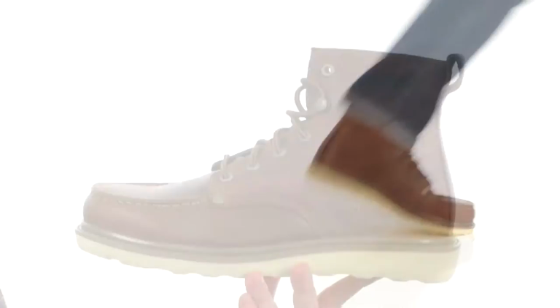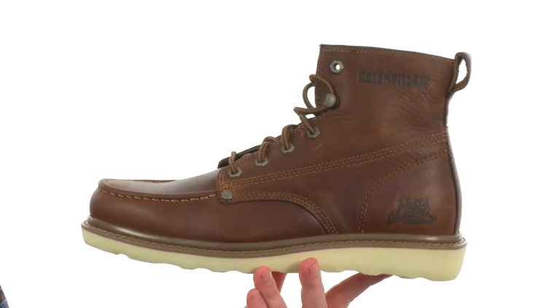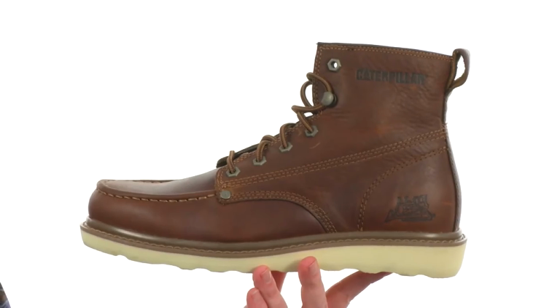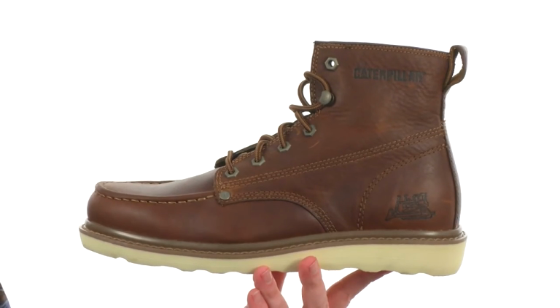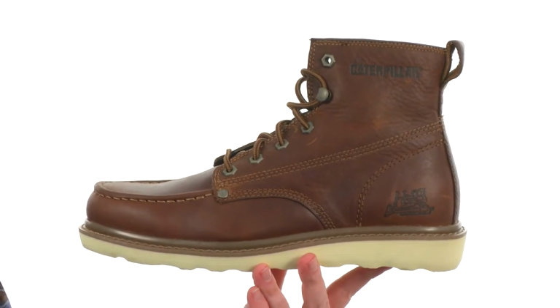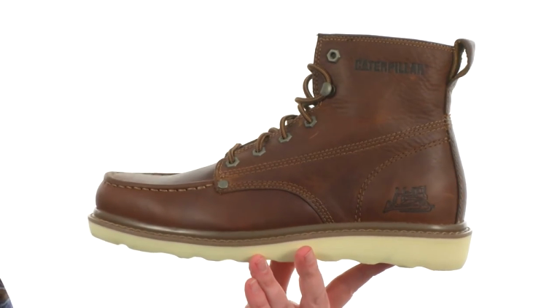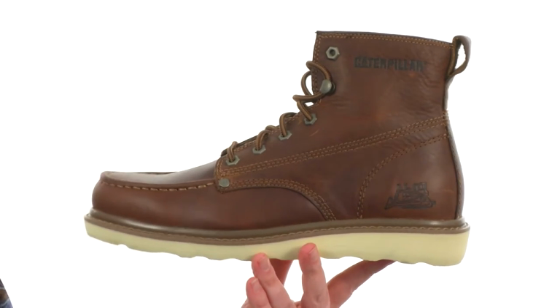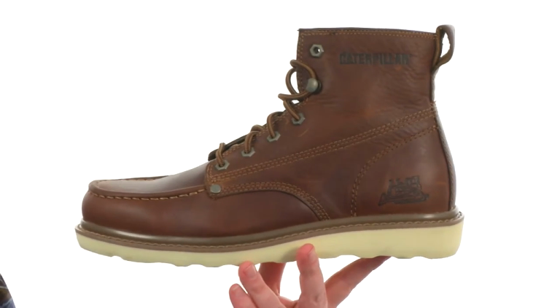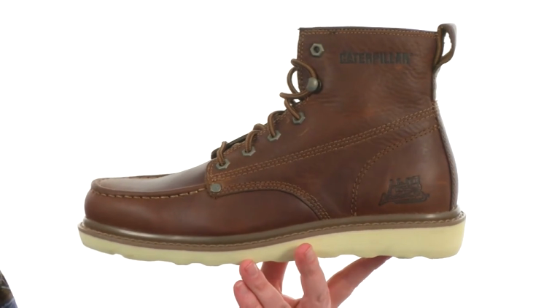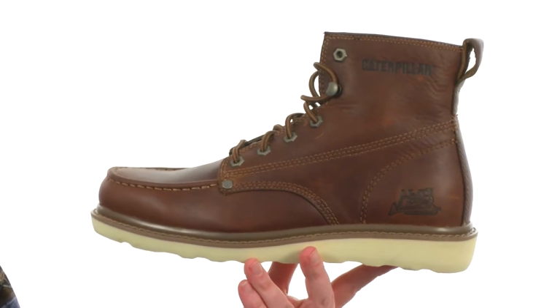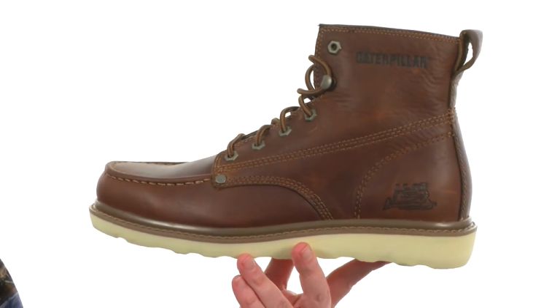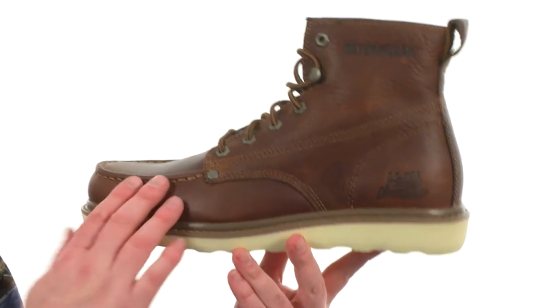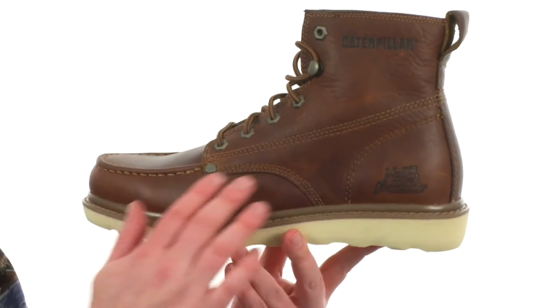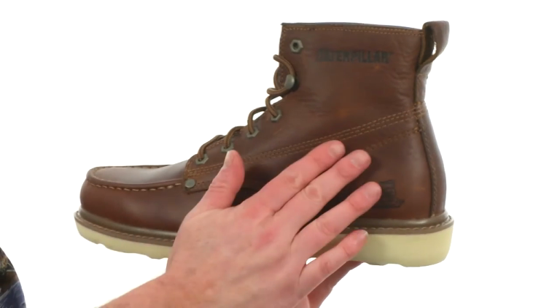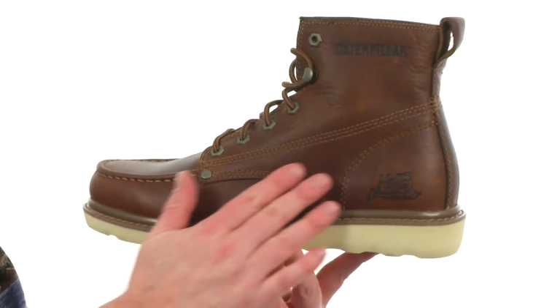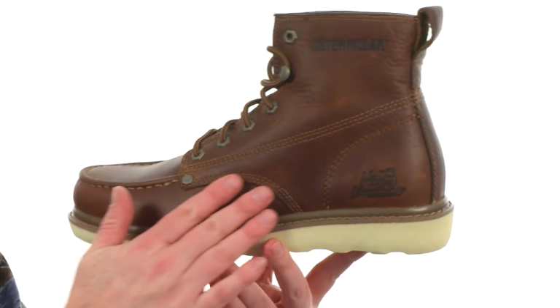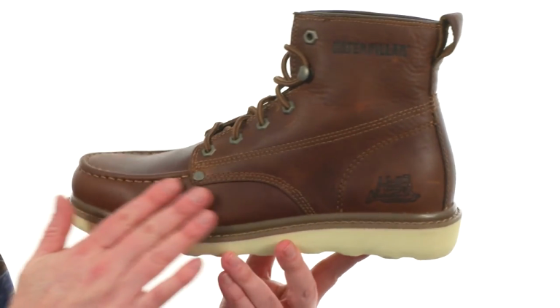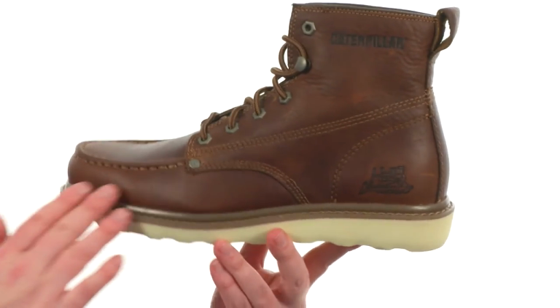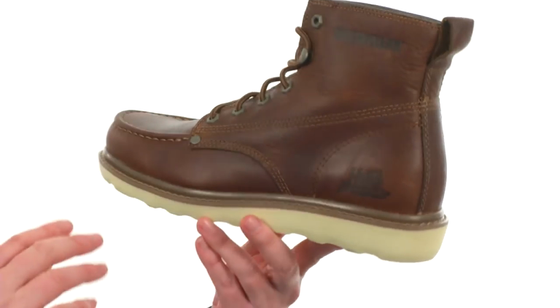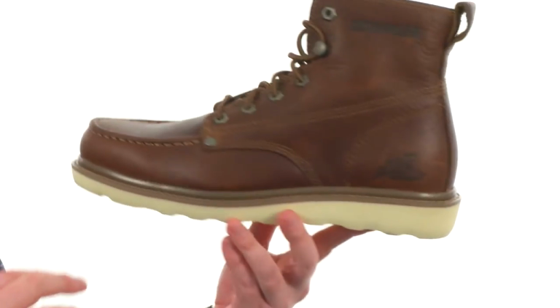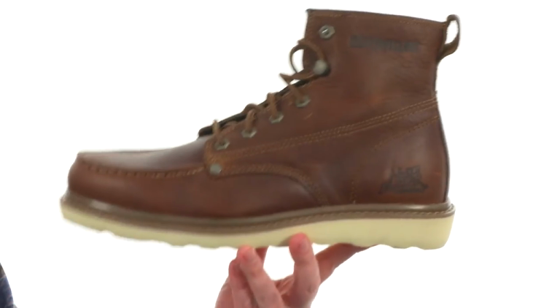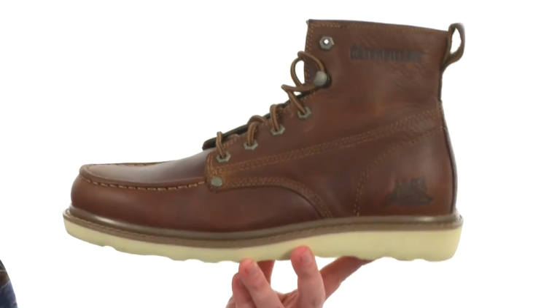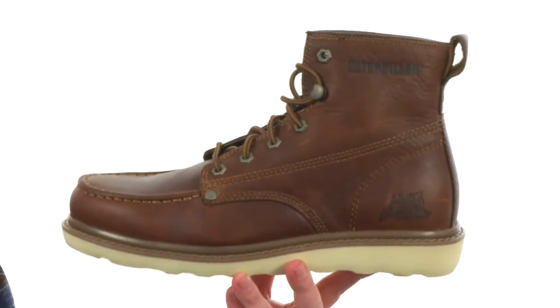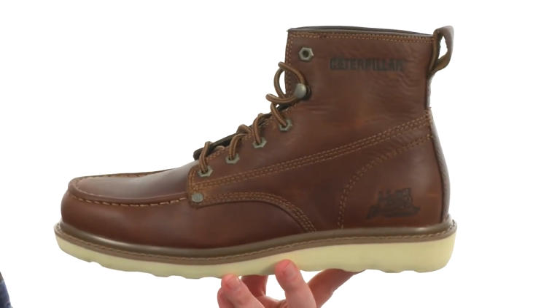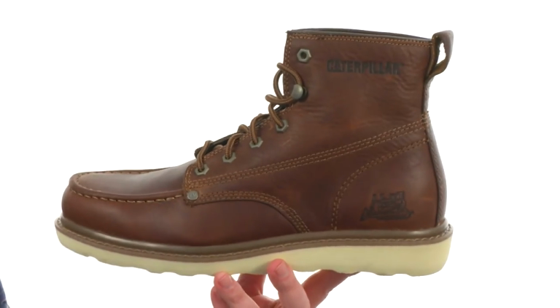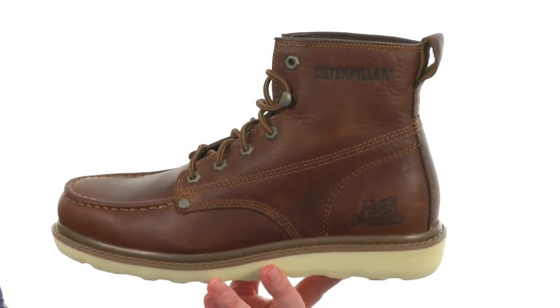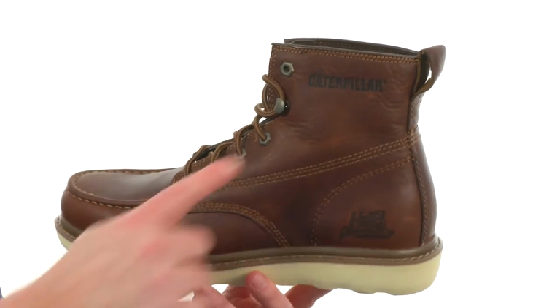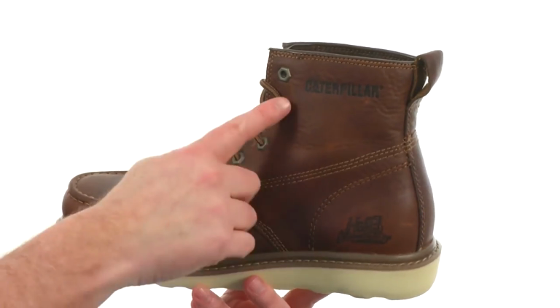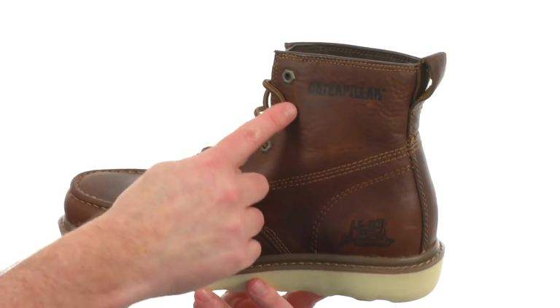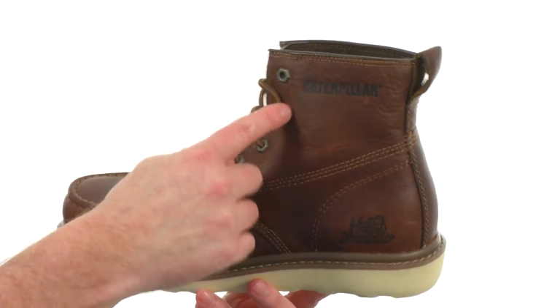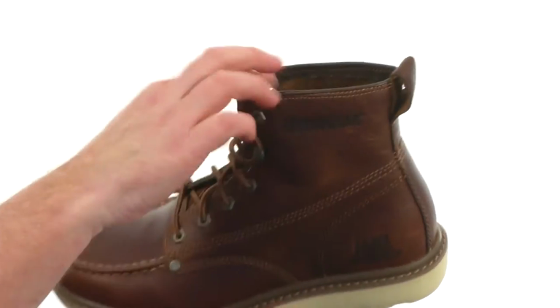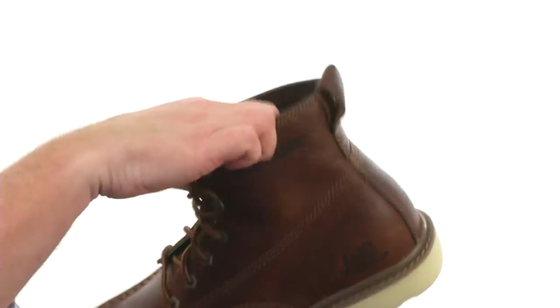These boots are going to be available in a few different colors to choose from. They're made with full grain leather. Really like the classic silhouette it's got going on. Got one quick hook here at the top.